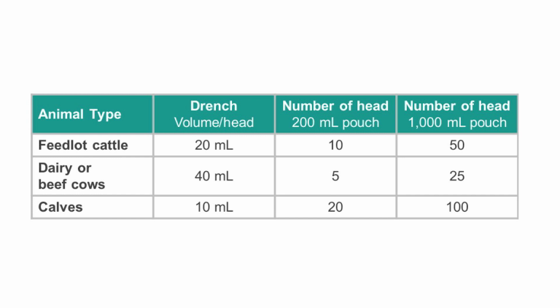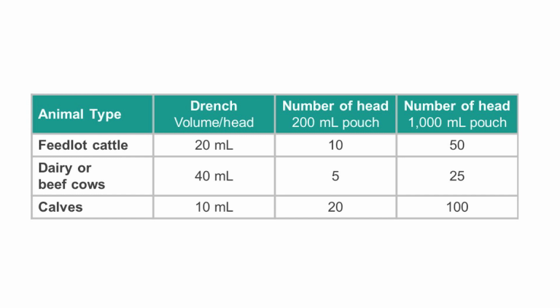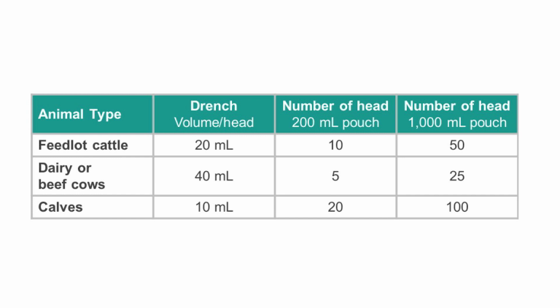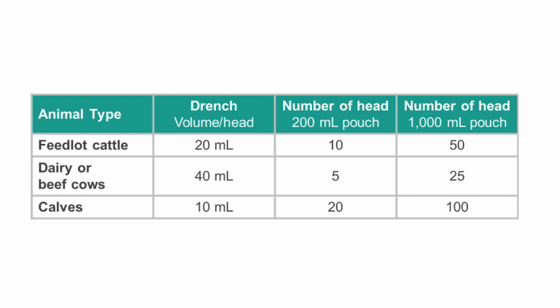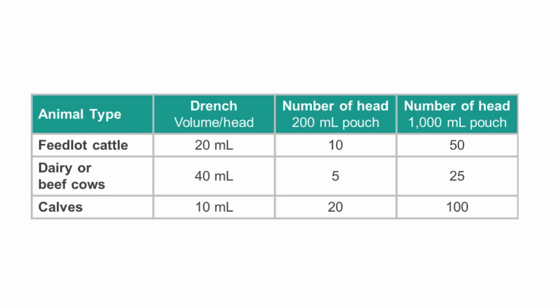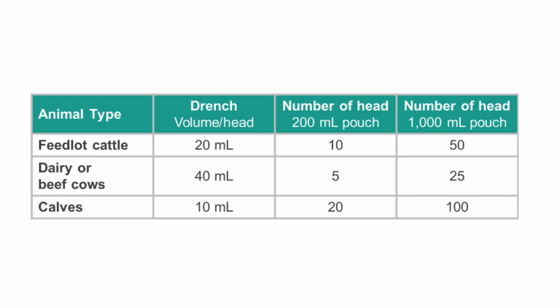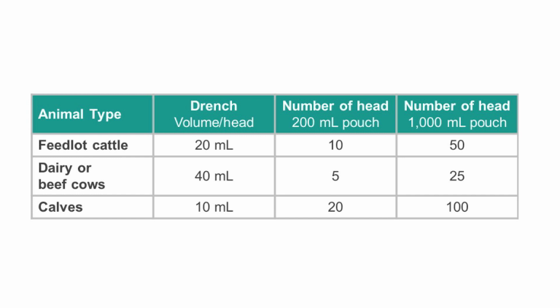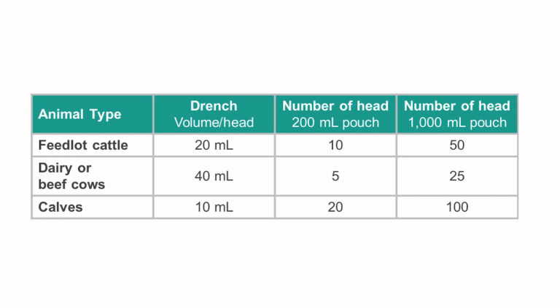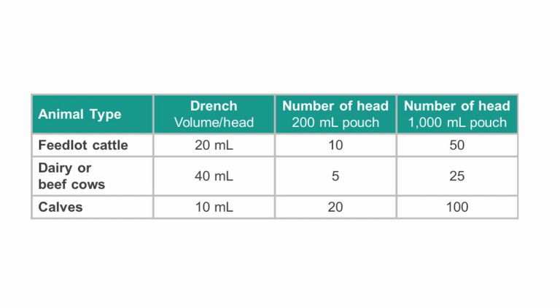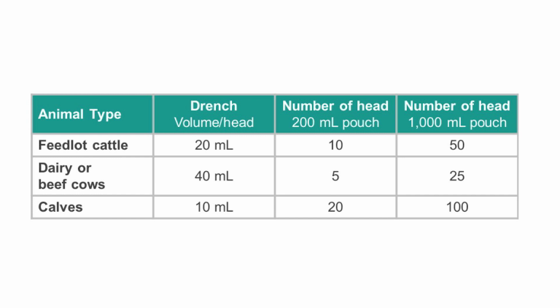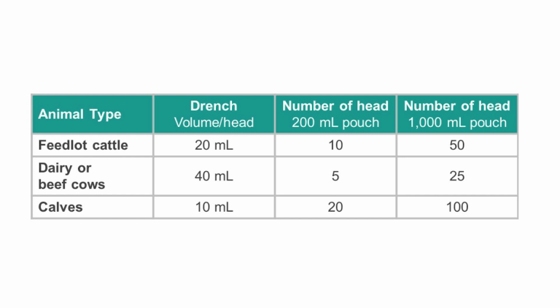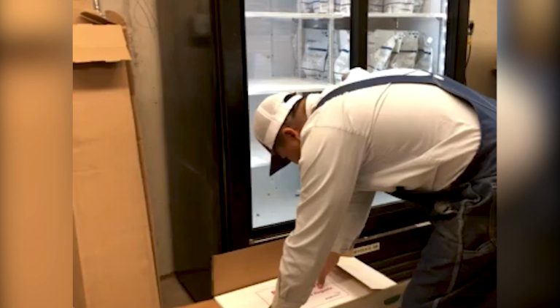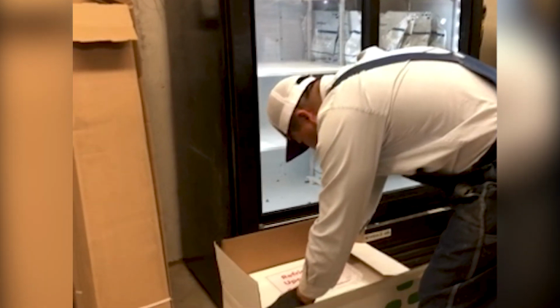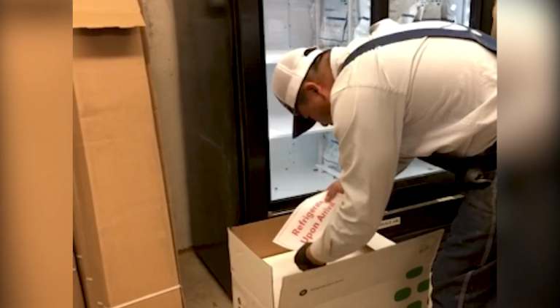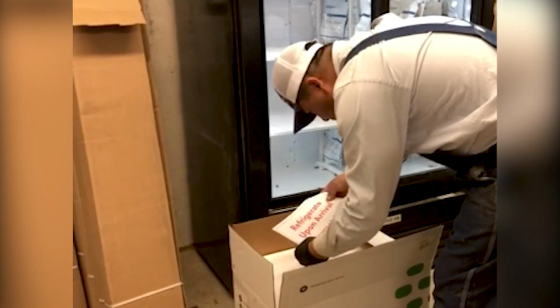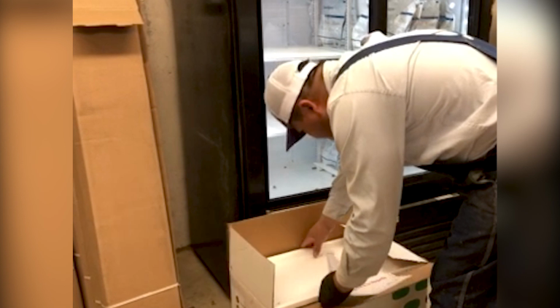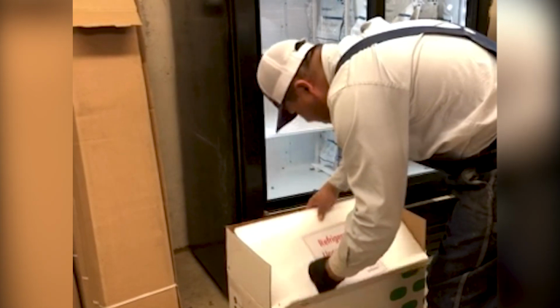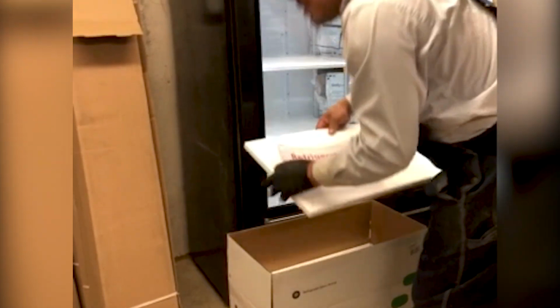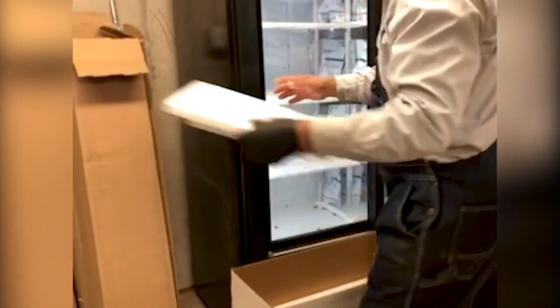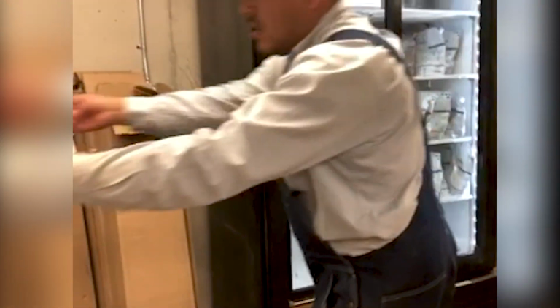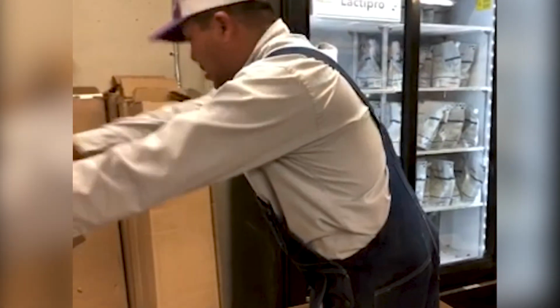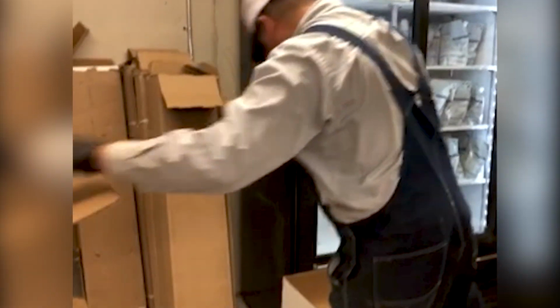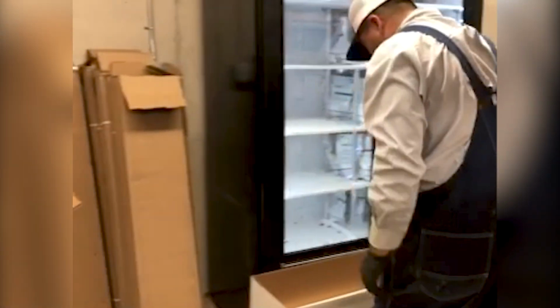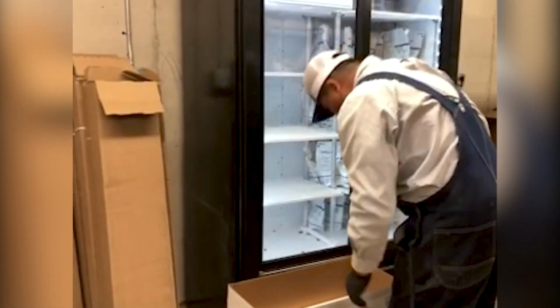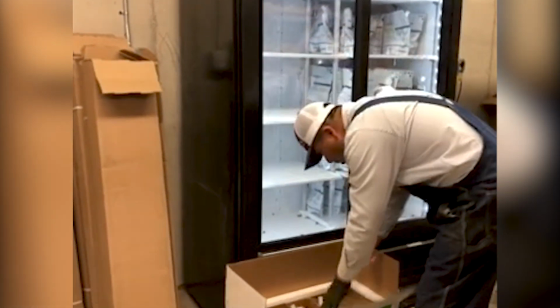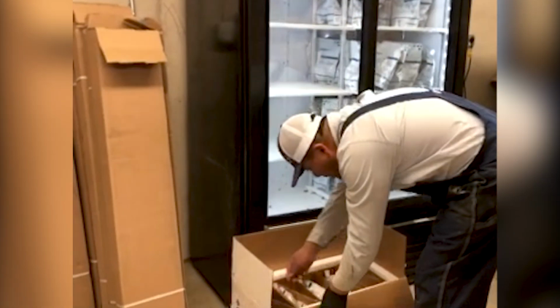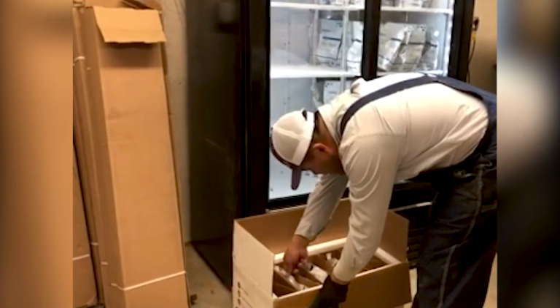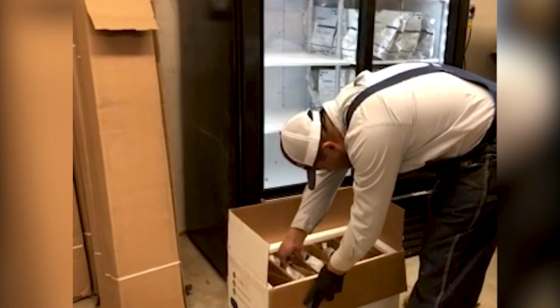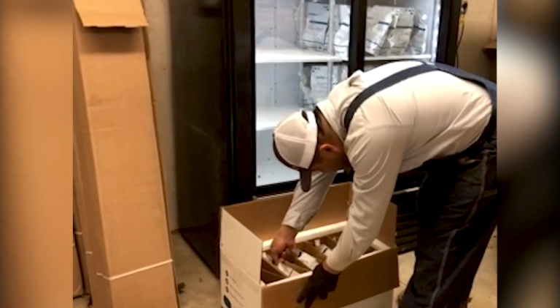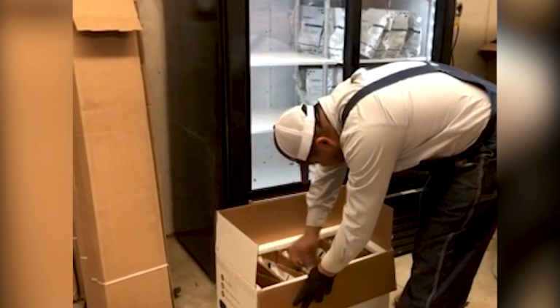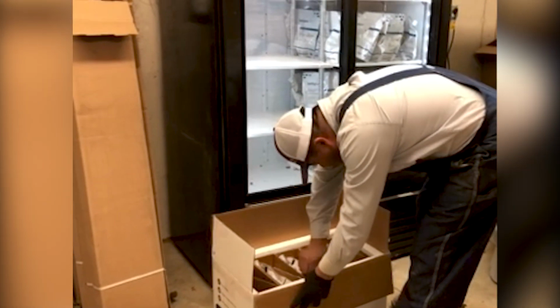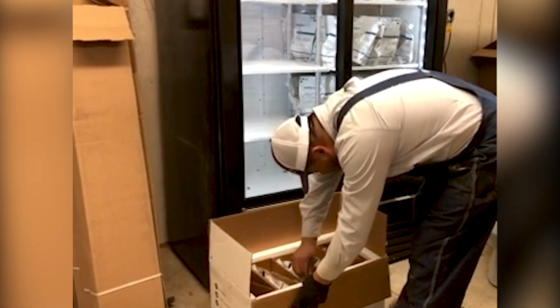Always refer to the product labeling to confirm the quantity of product required for the cattle you would be drenching. When Lactepro NXT arrives at your operation, it should be stored in the refrigerator as soon as possible. The product should be kept in refrigeration until it is ready to be taken to the processing site.